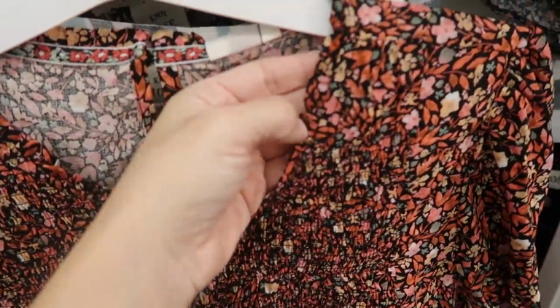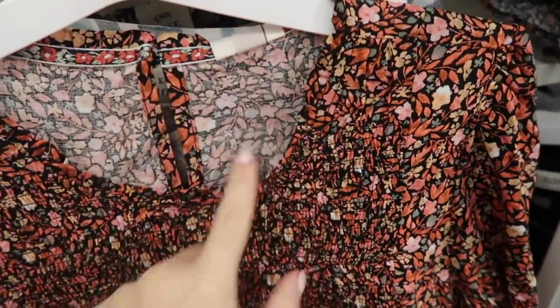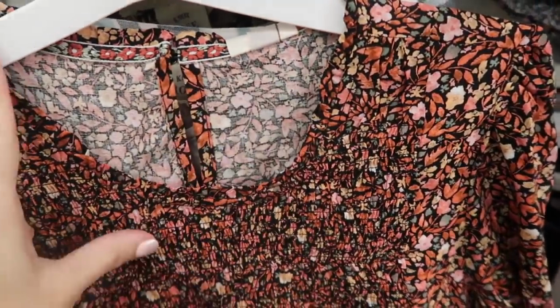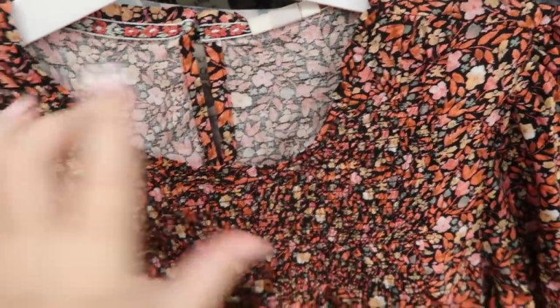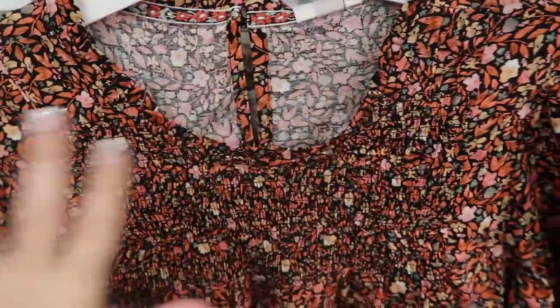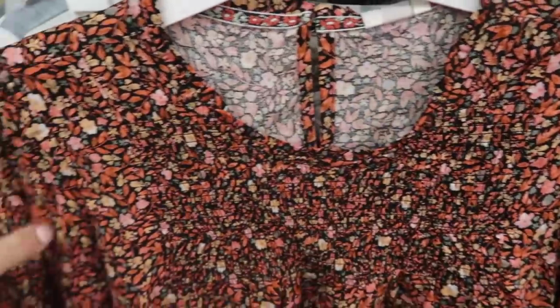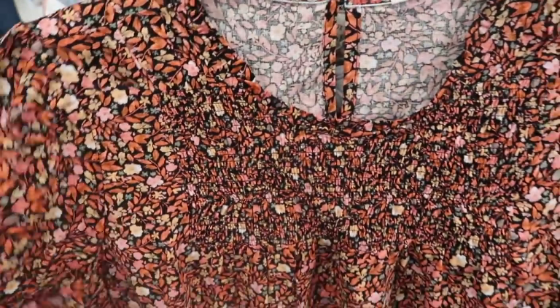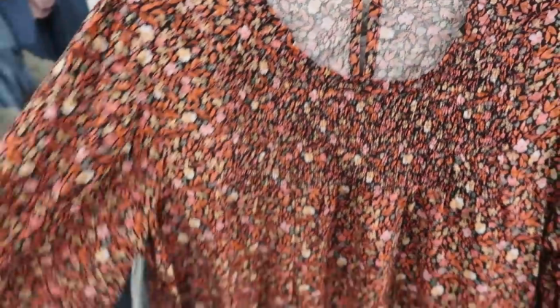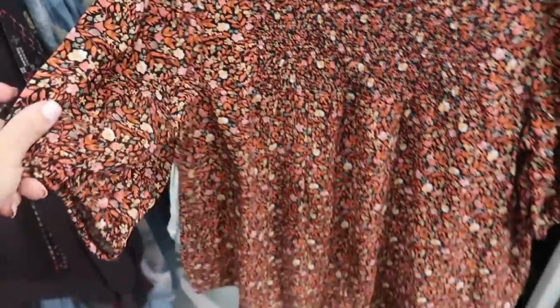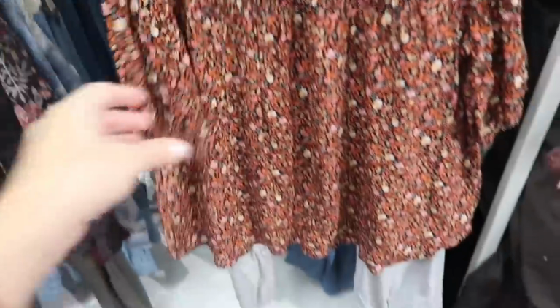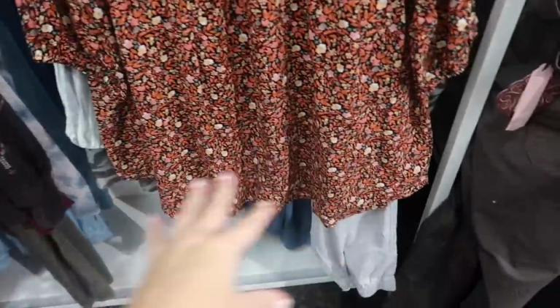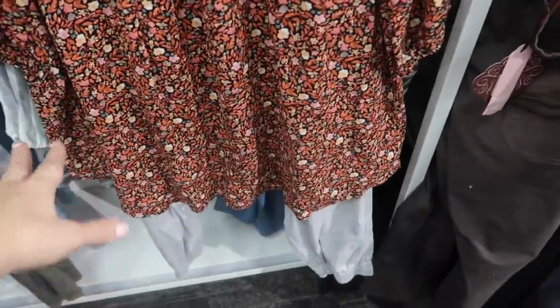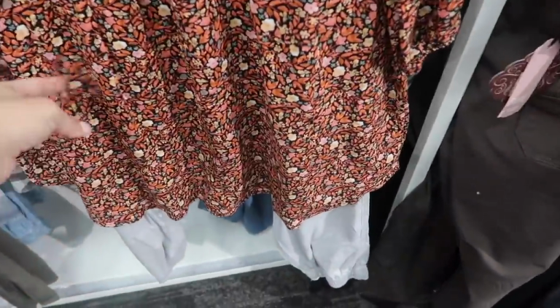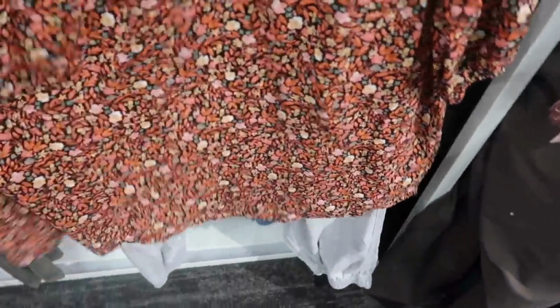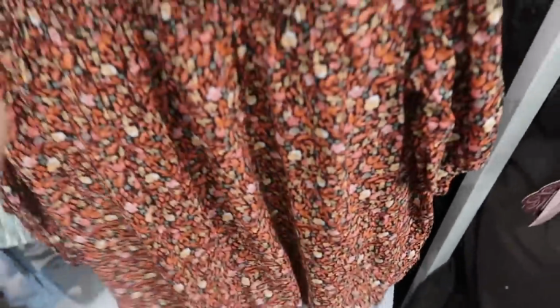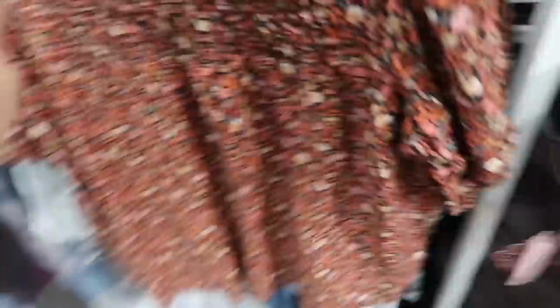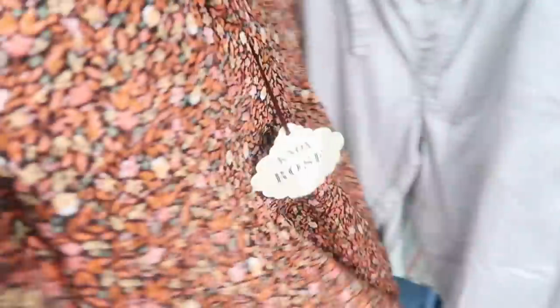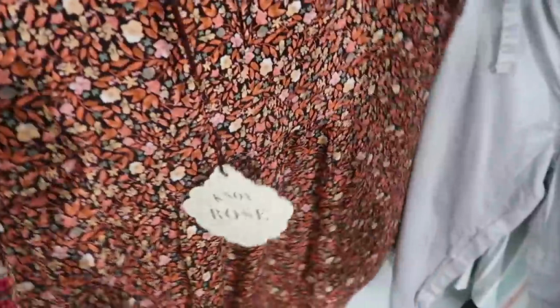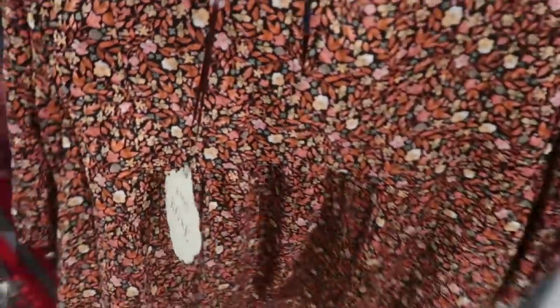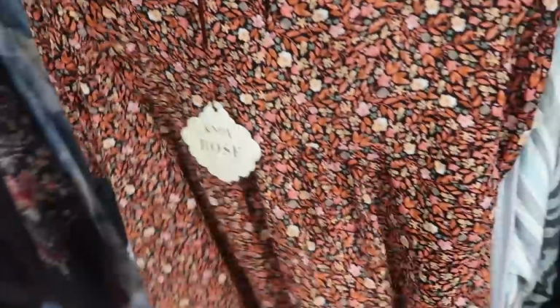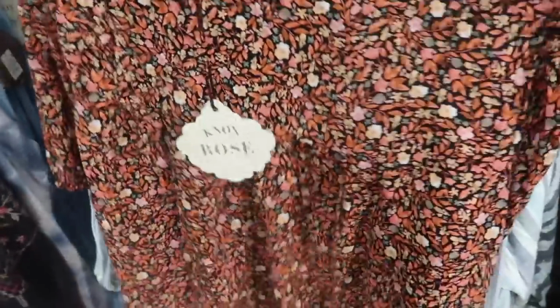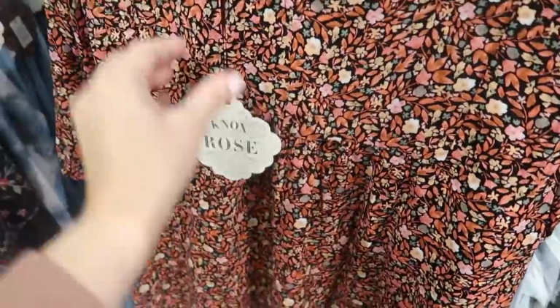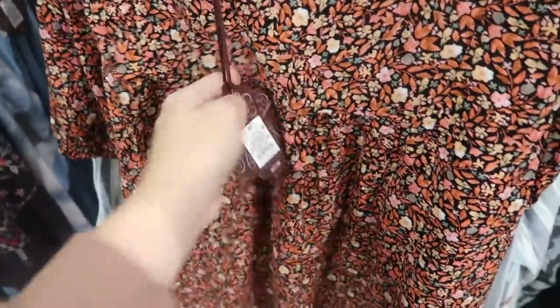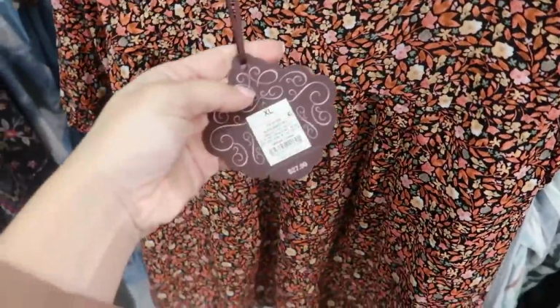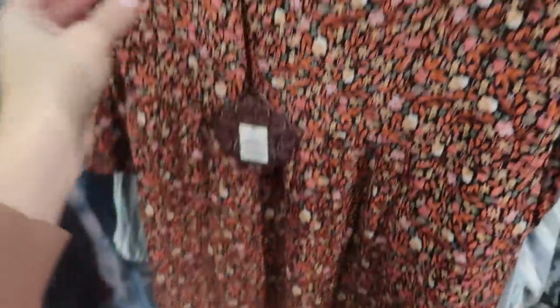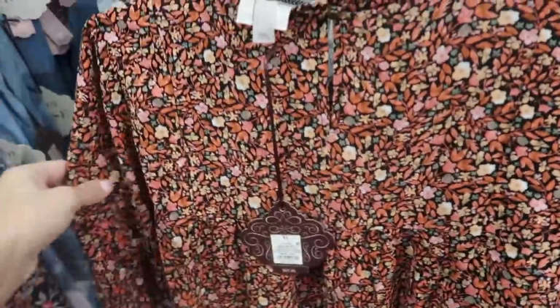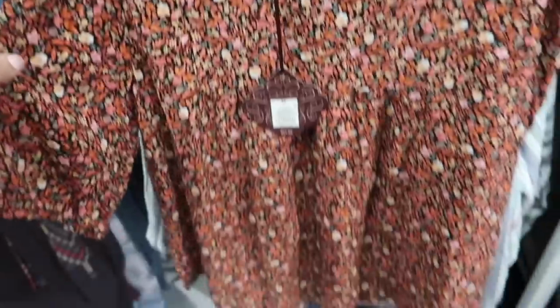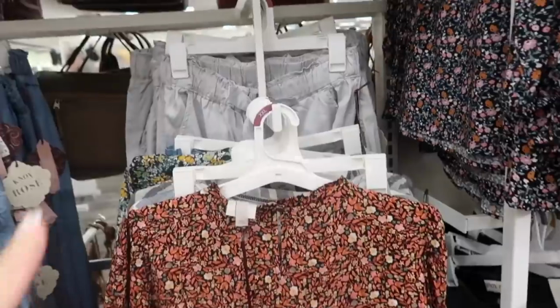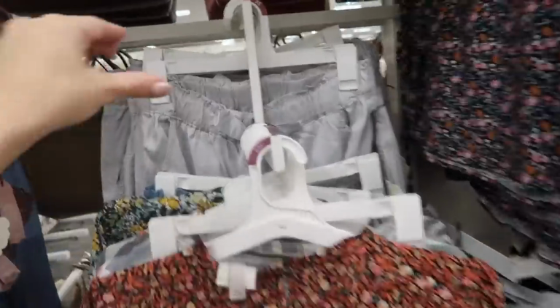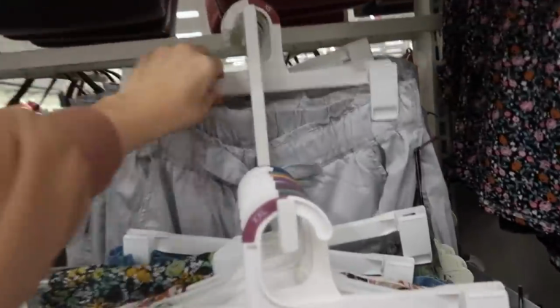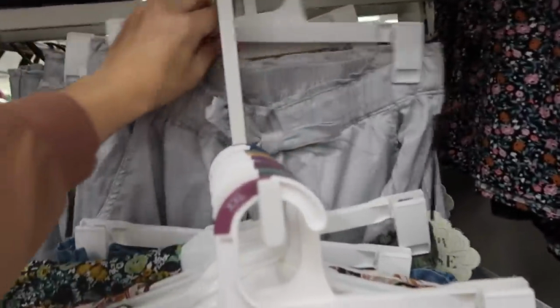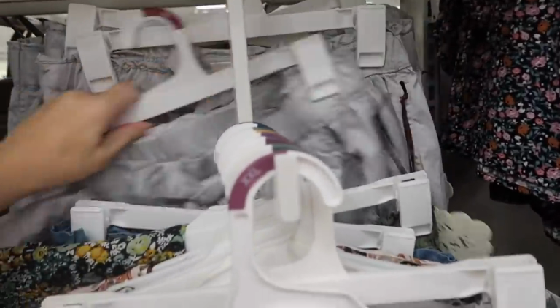Here's another new top from Knox Rose. This one has the higher neckline with the little ruffle trim, smocking on the top, balloon-style sleeve, and then it is a flowy bottom with the keyhole back. This one is $27.99.